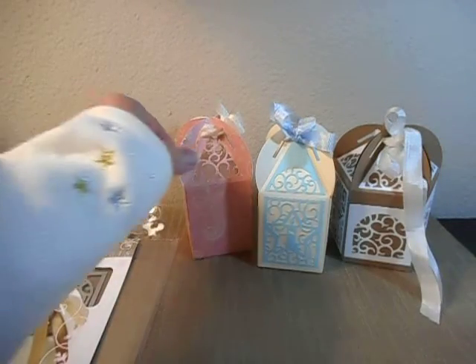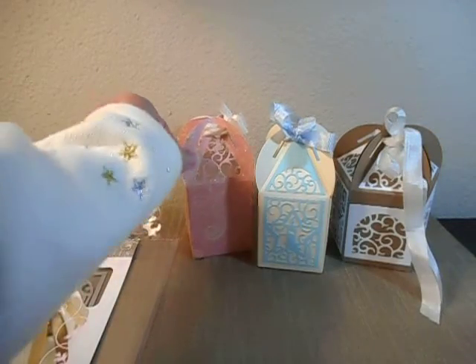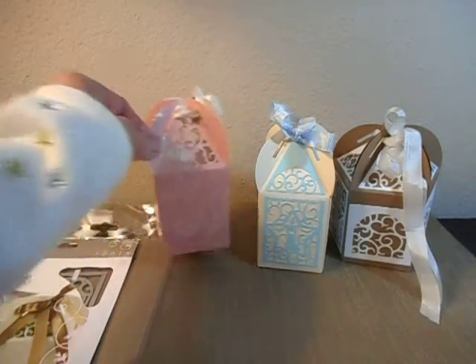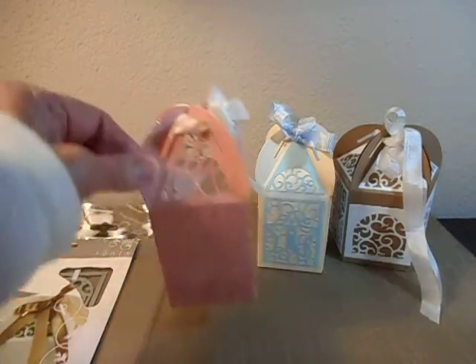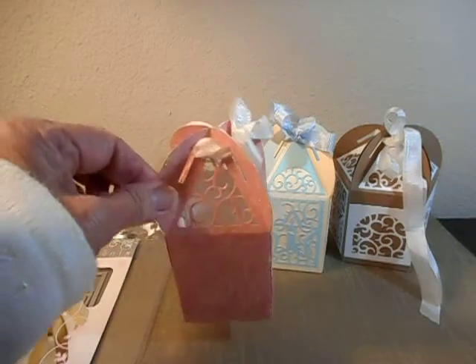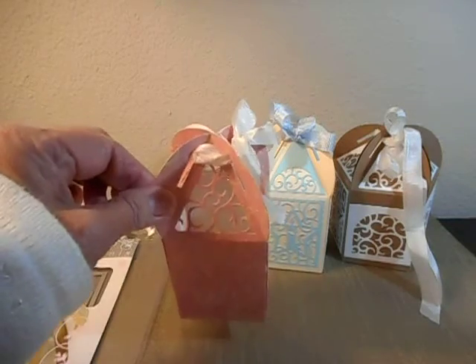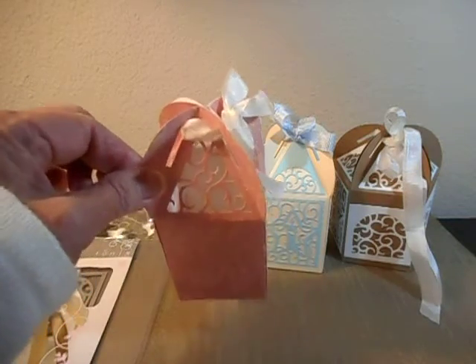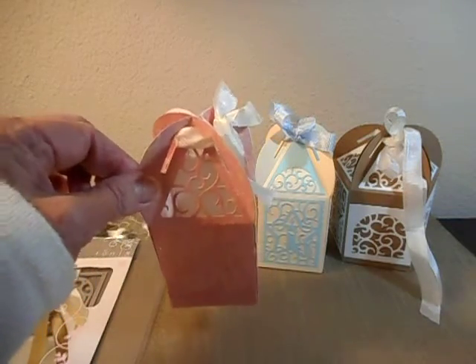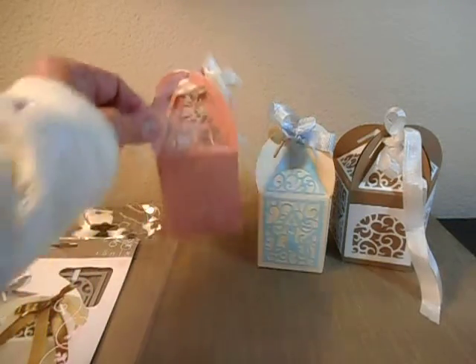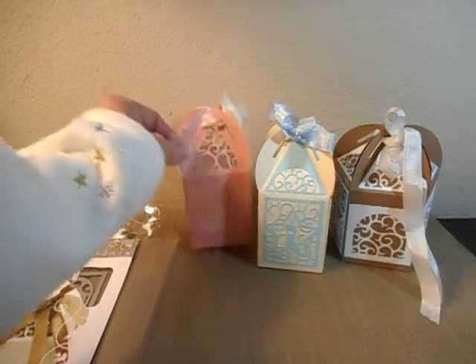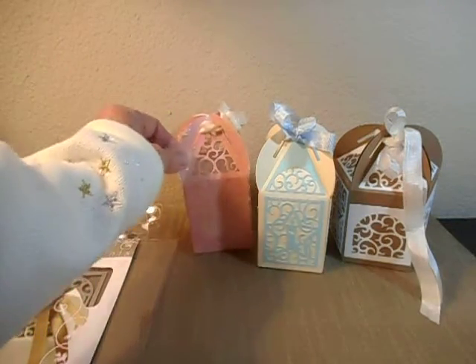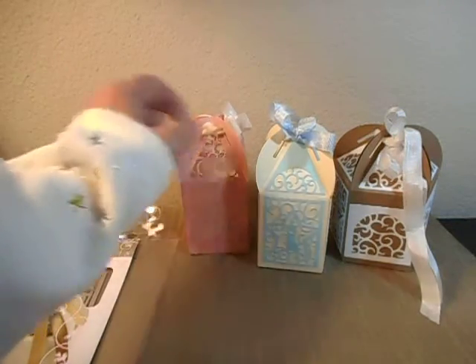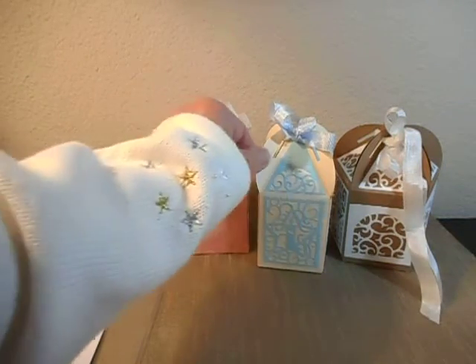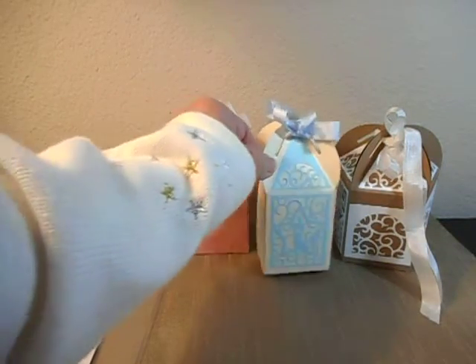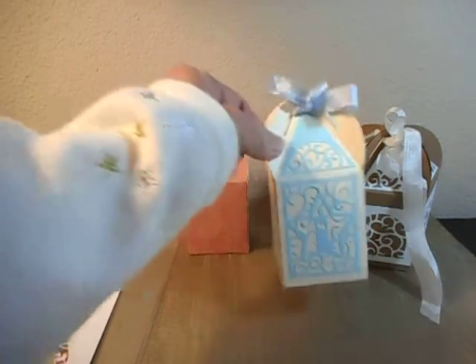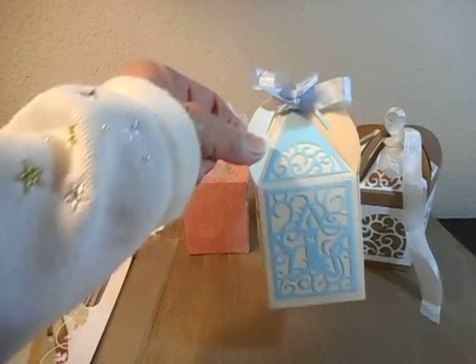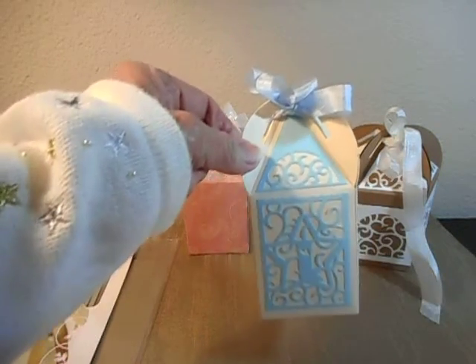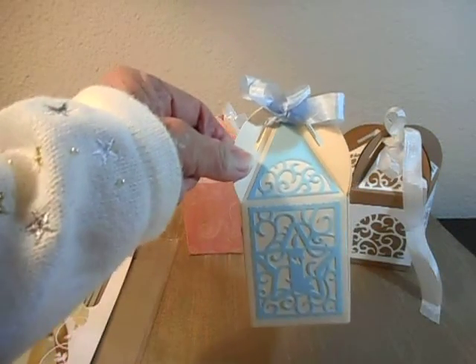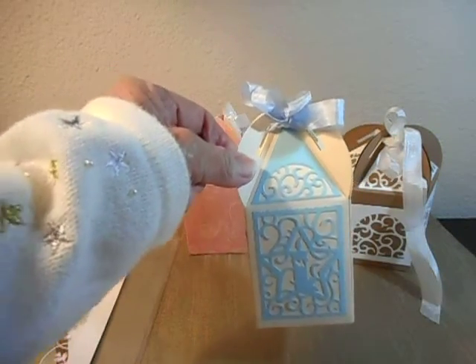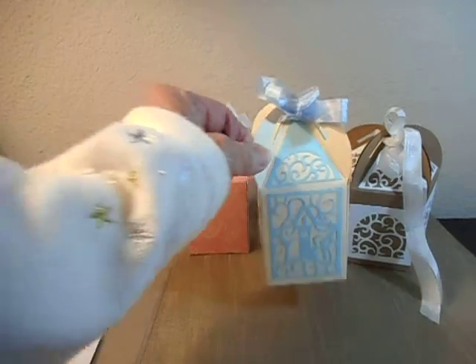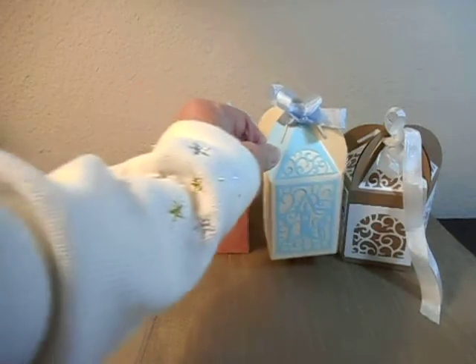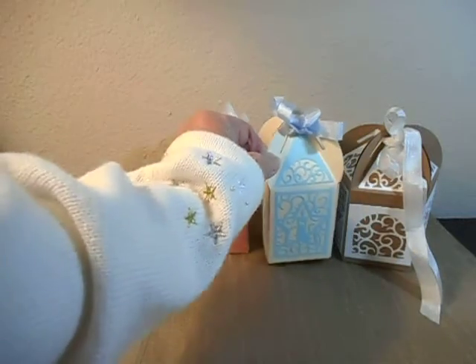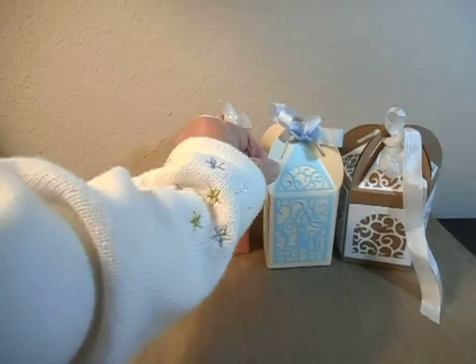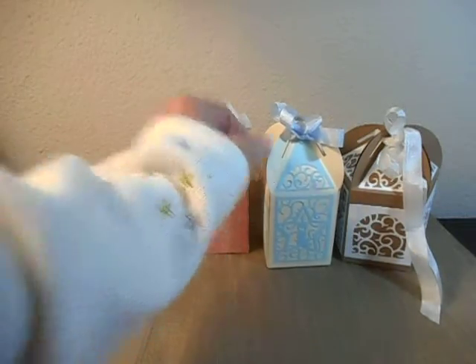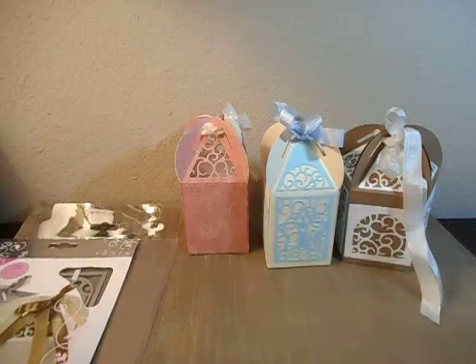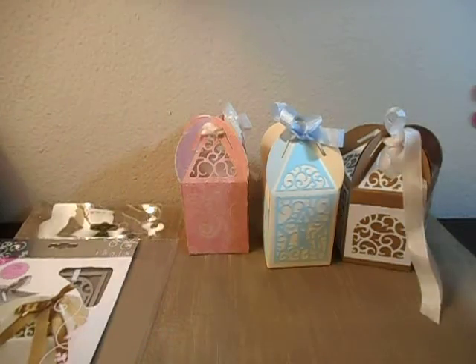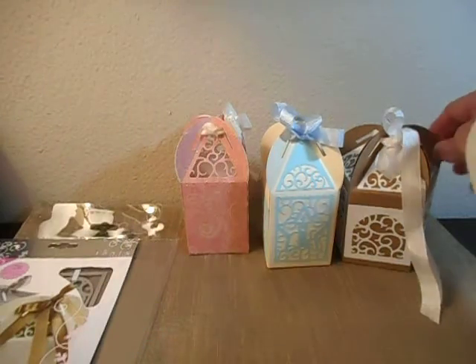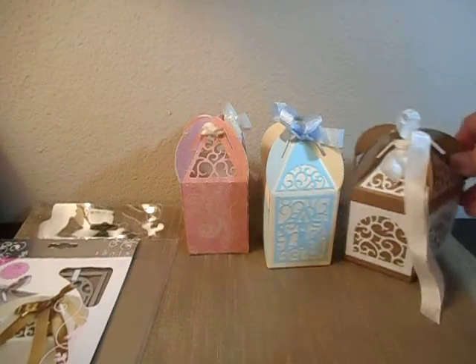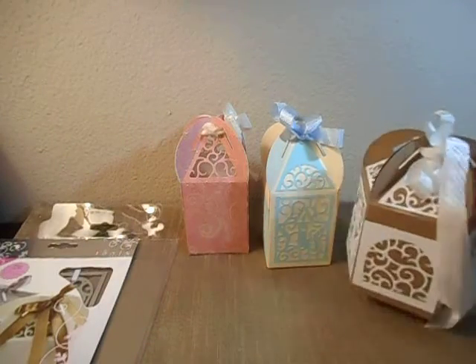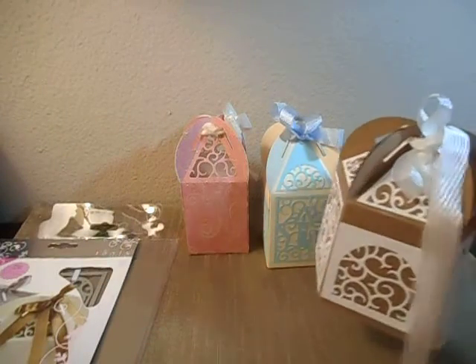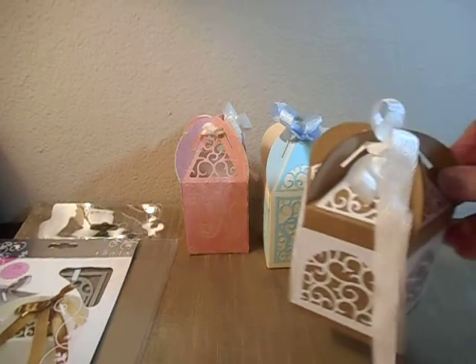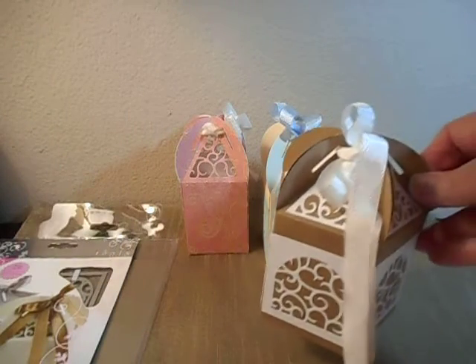That's being cut into it. That's with the die cuts on top of it. And the different interchangeable die cuts give you a totally different look.